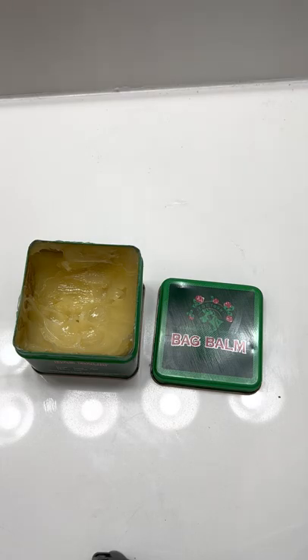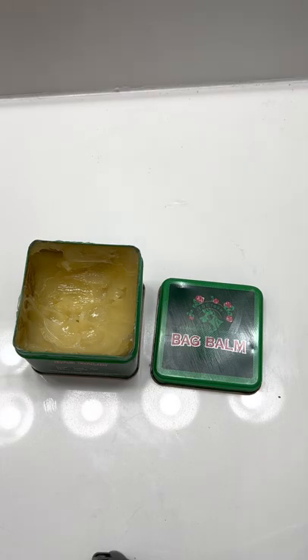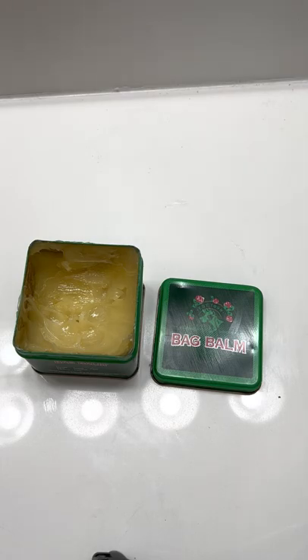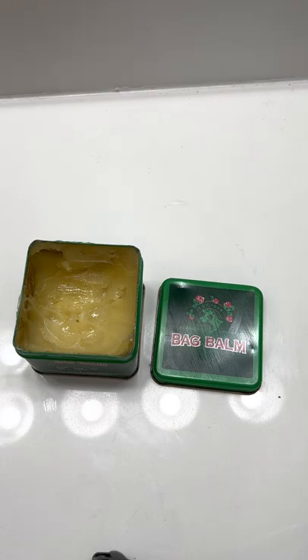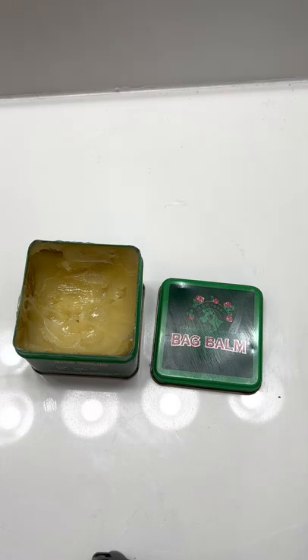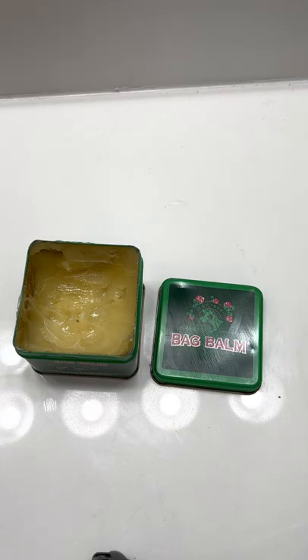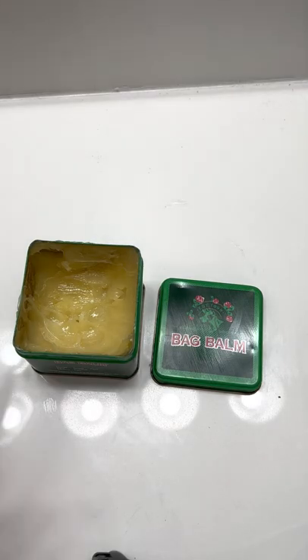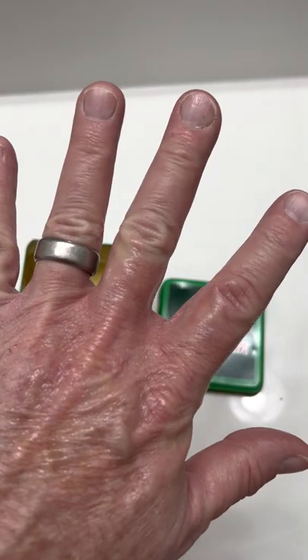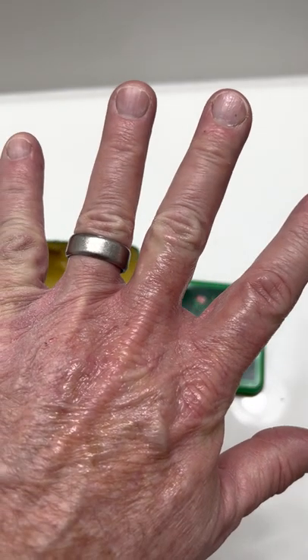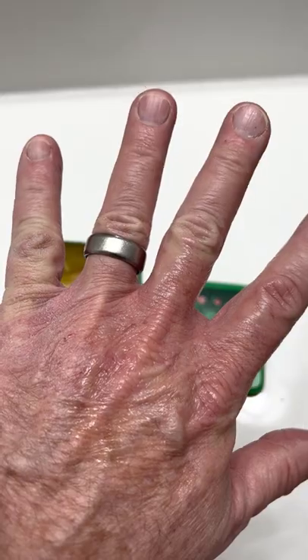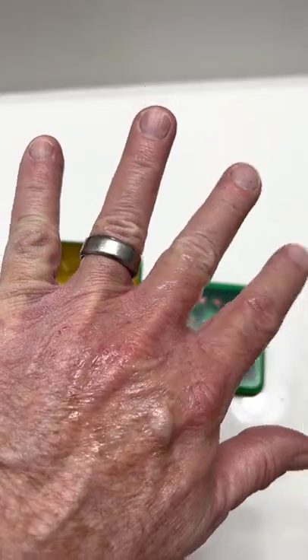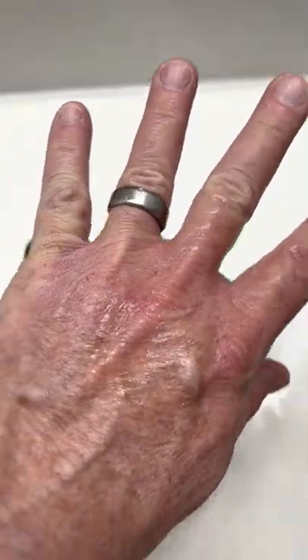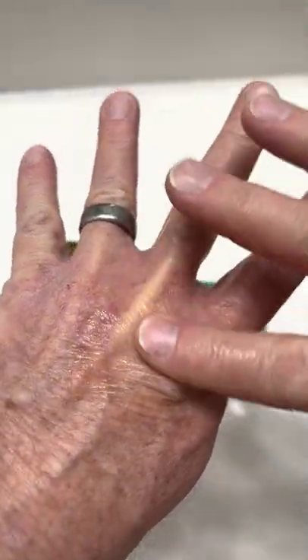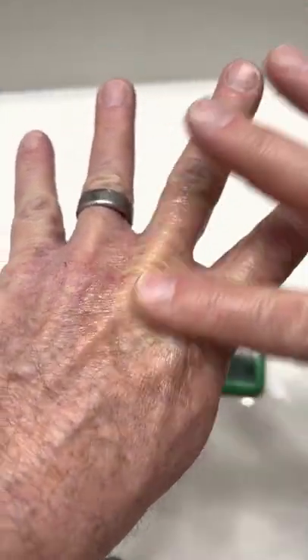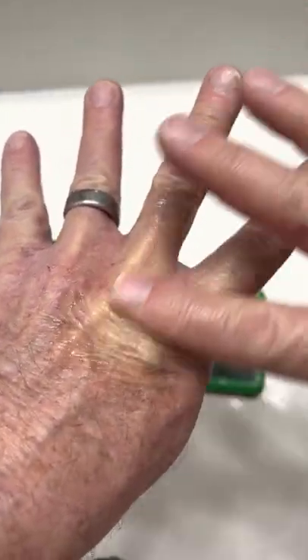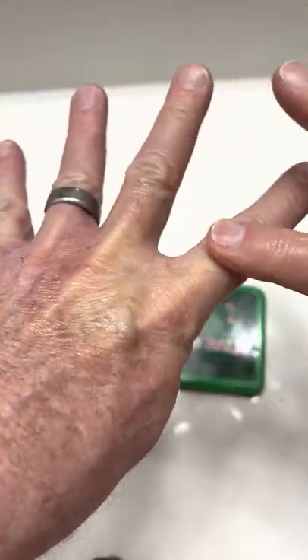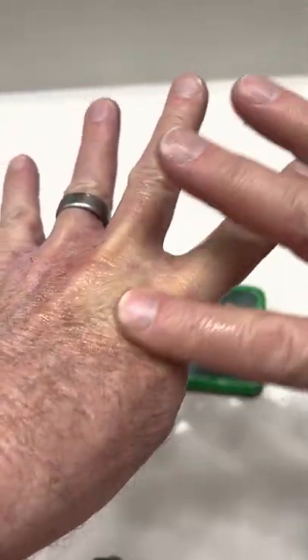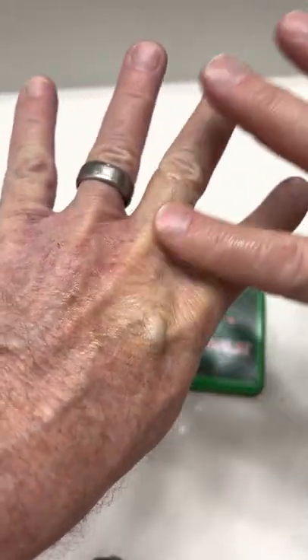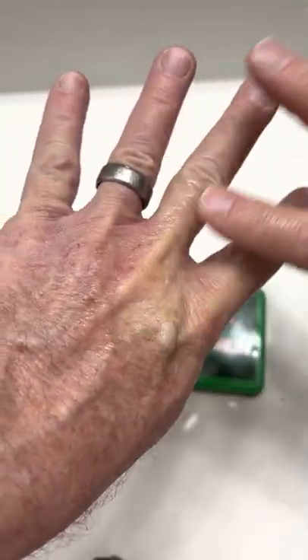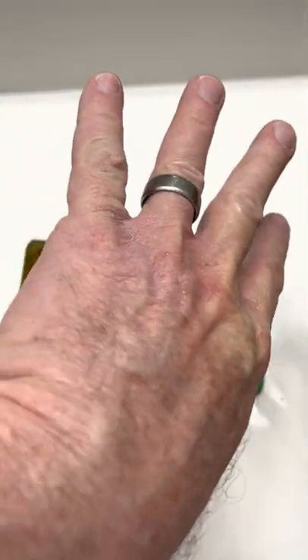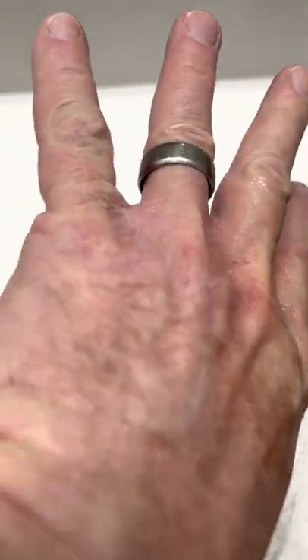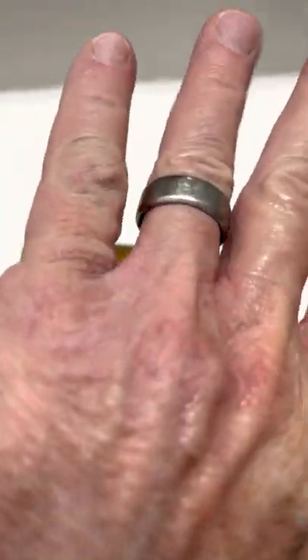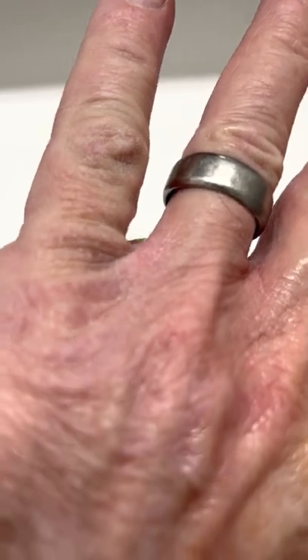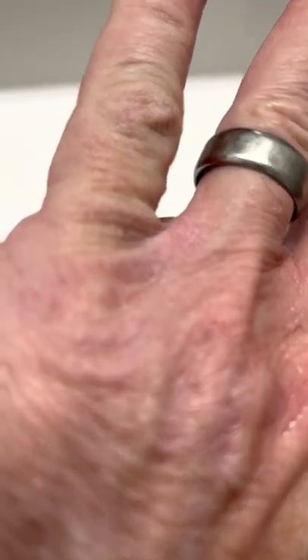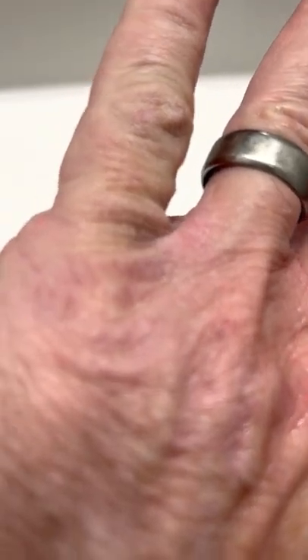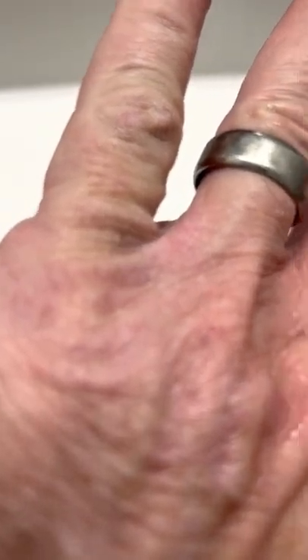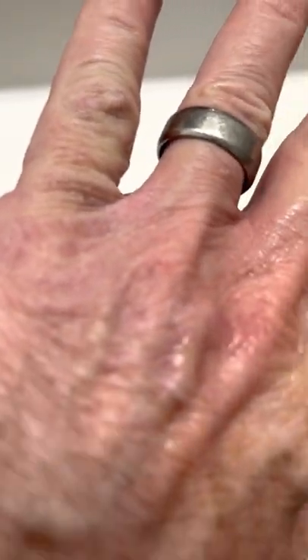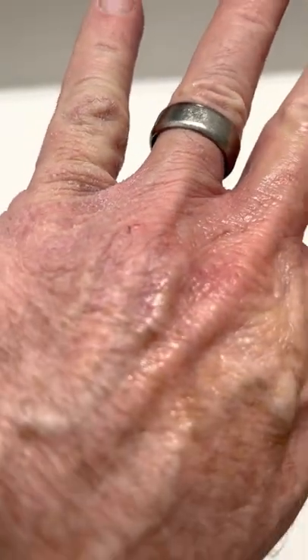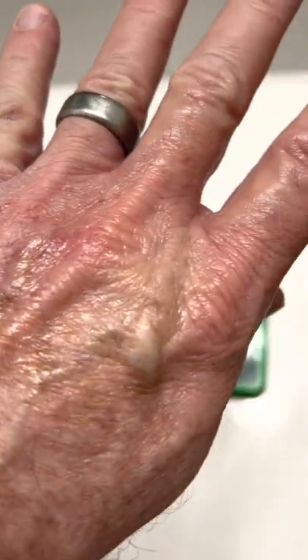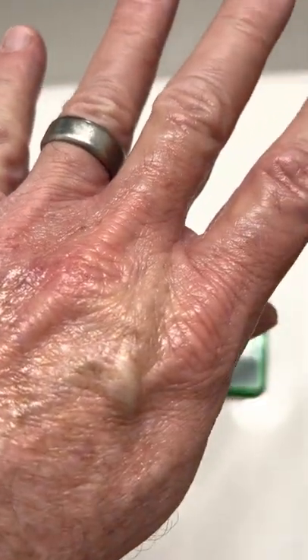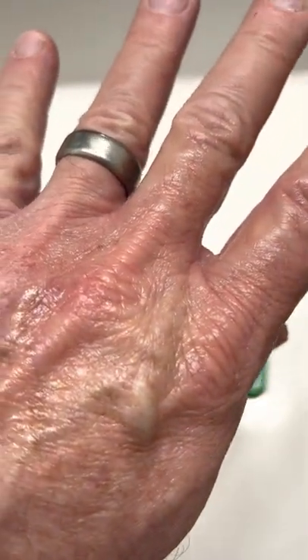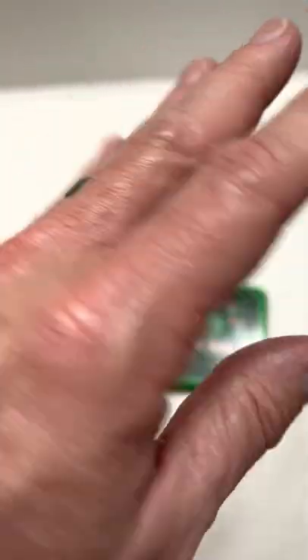Hey folks, I just want to tell you about a product I use for my horribly dry hands. As you can see here, I put some already on this part of my hand. It's moisturizing up and you can see what's happening on this side — it gets really bad. My hands start splitting and stuff.